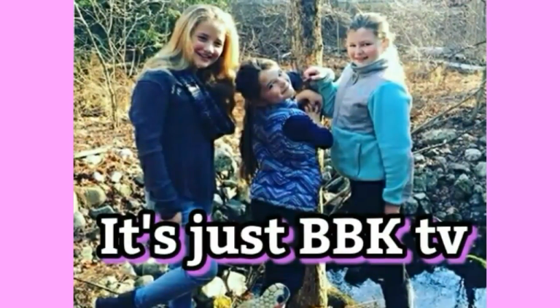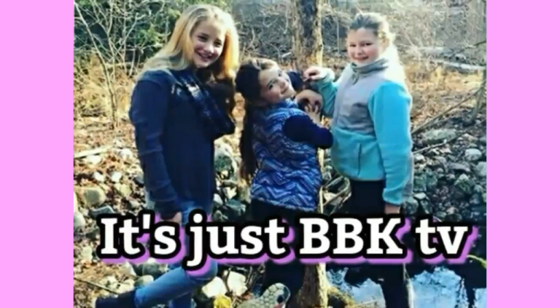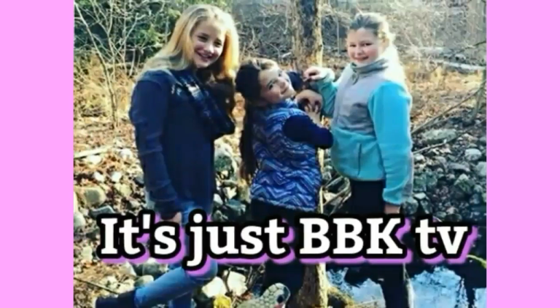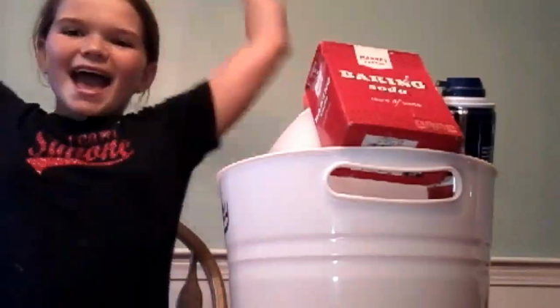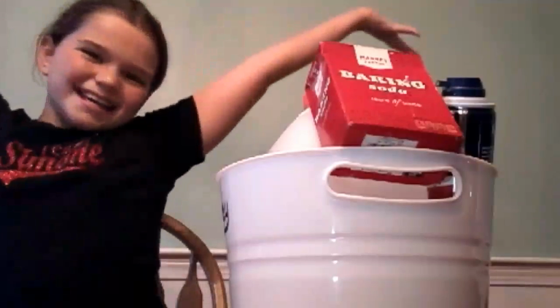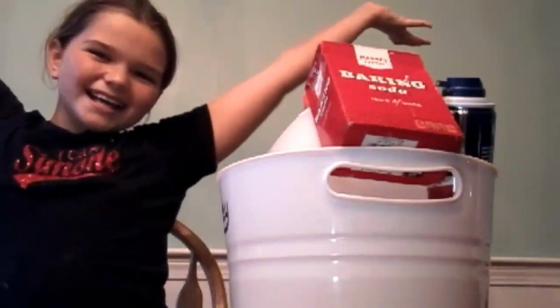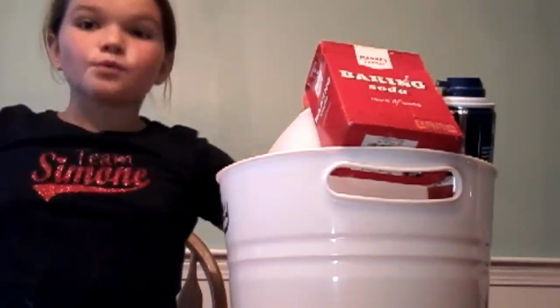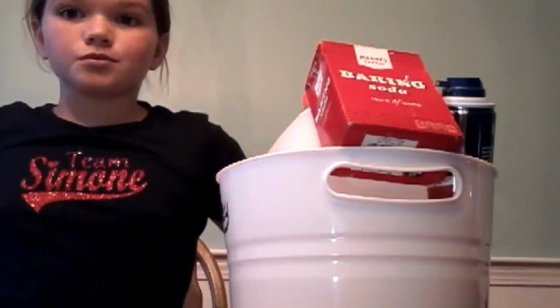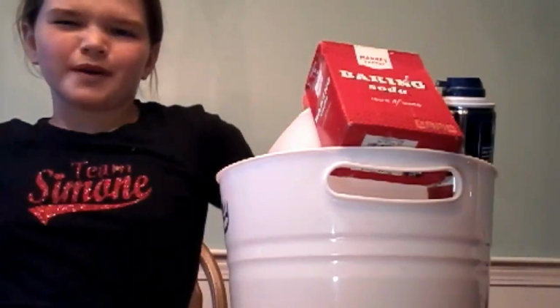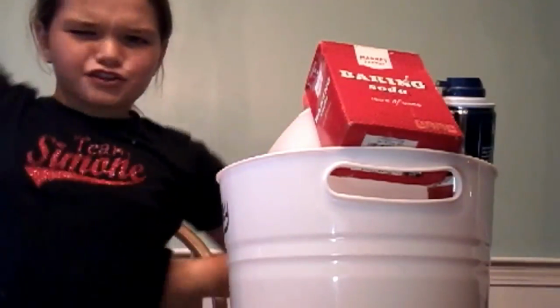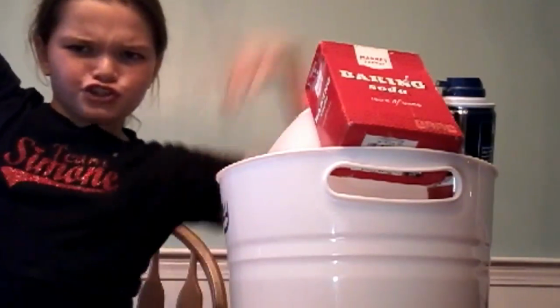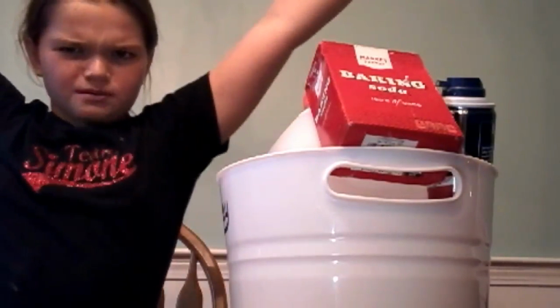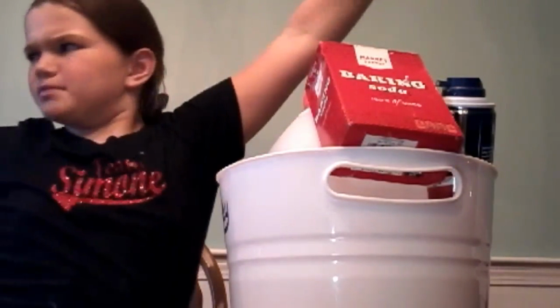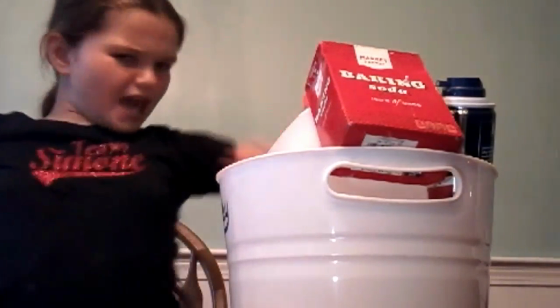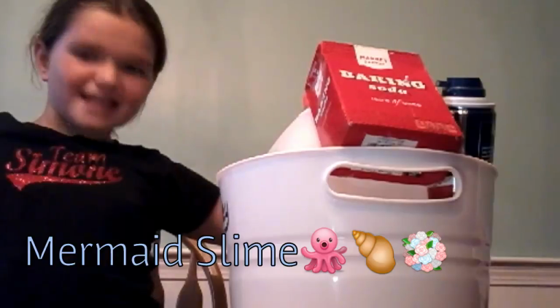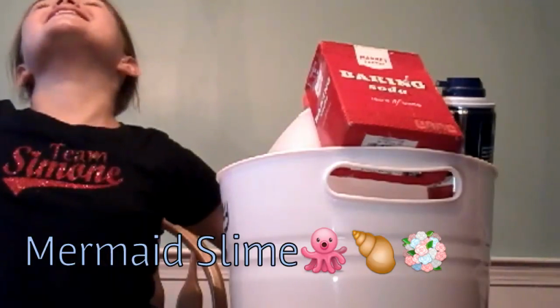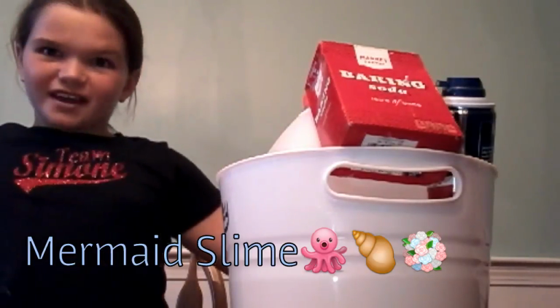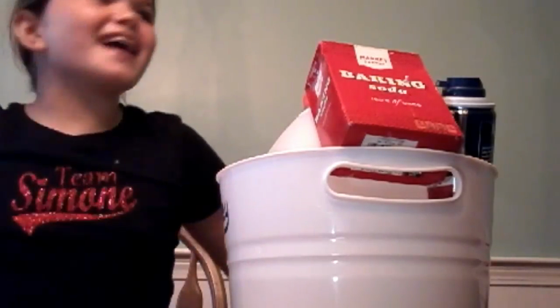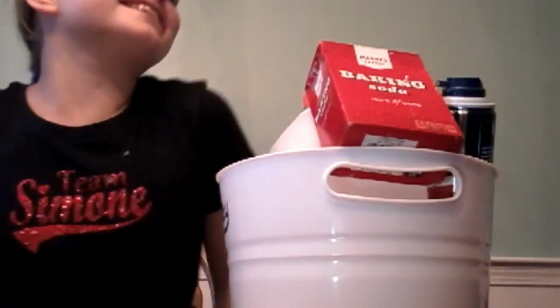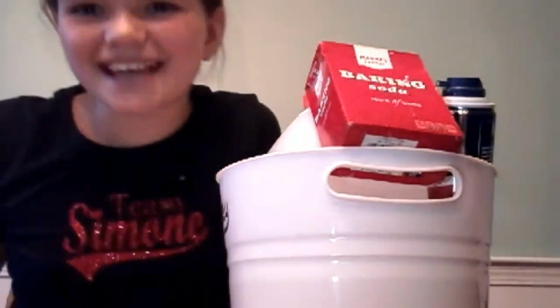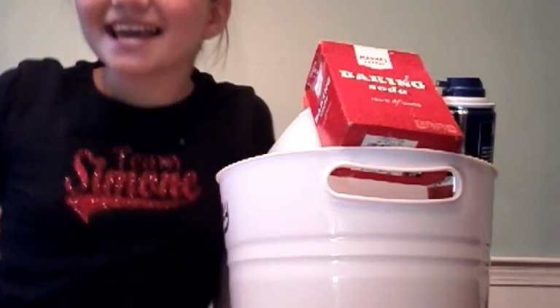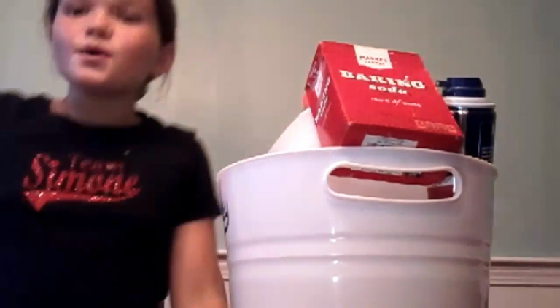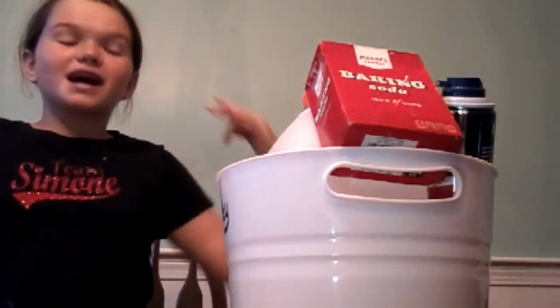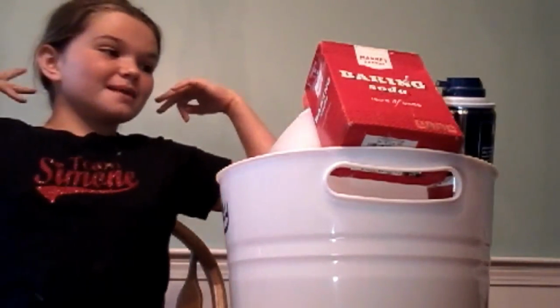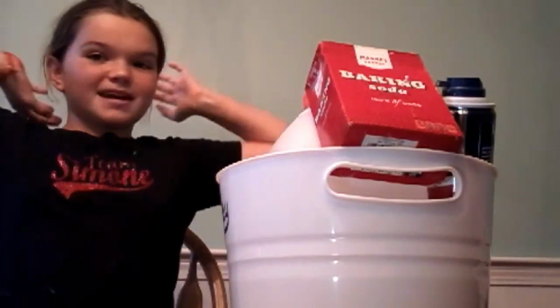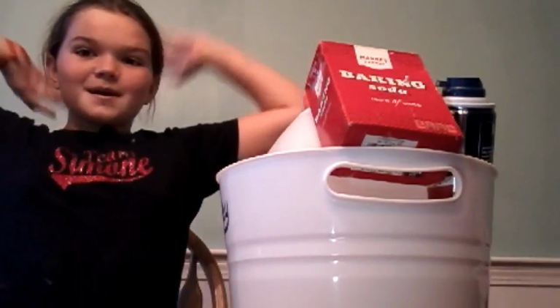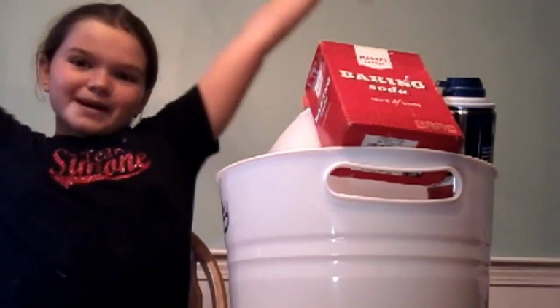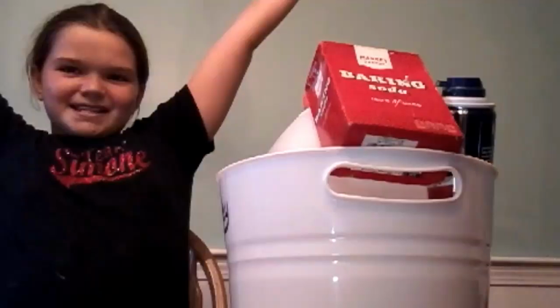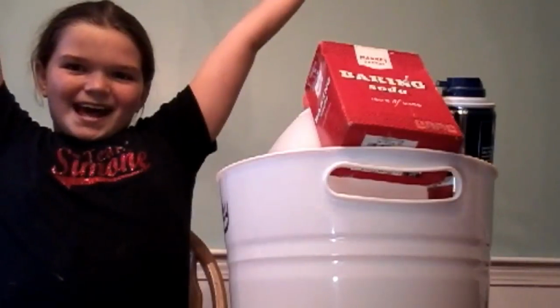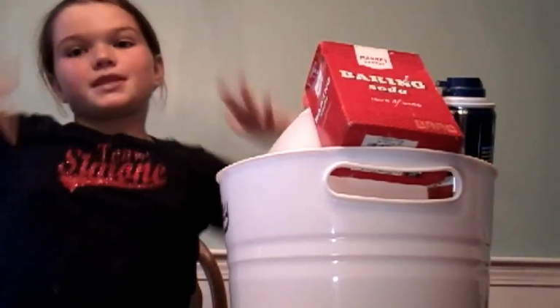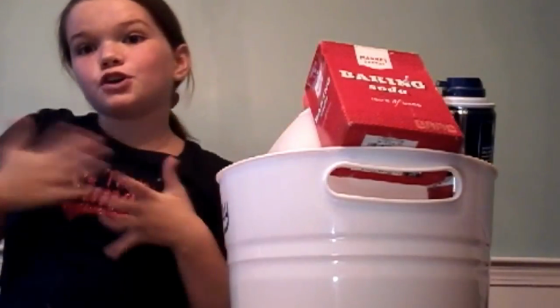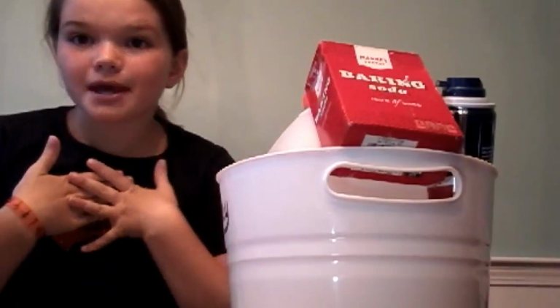Hey guys, welcome to It's Just BBK TV! And today we are gonna be making mermaid slime. Now if y'all know me, I'm not really good at slime.